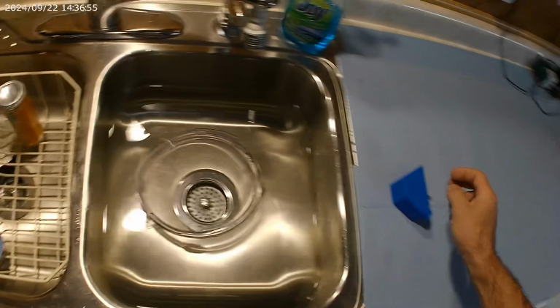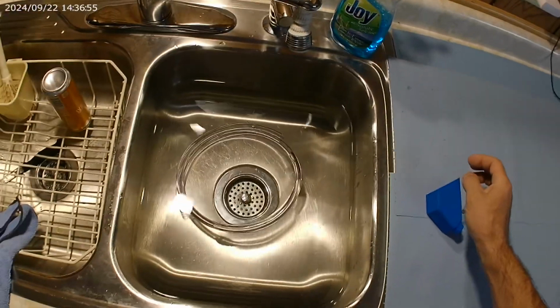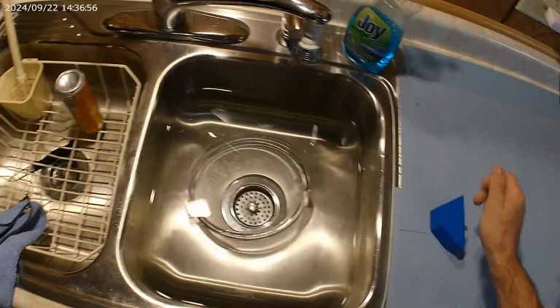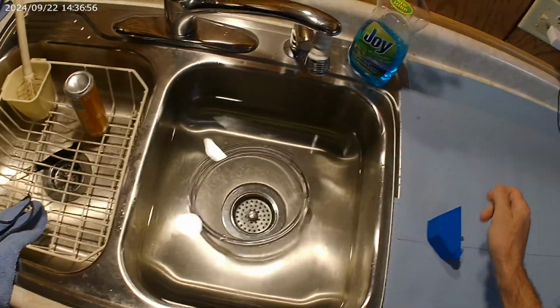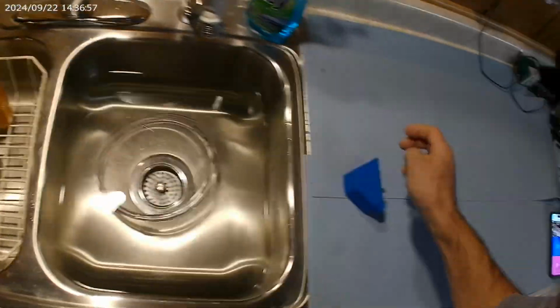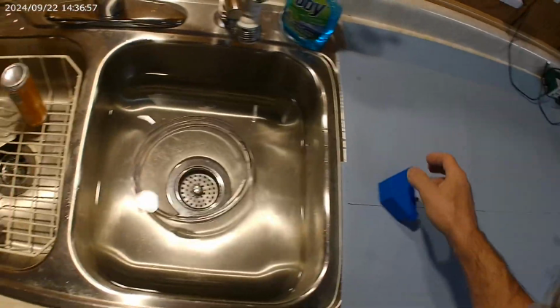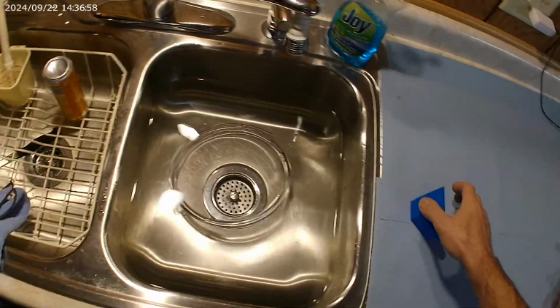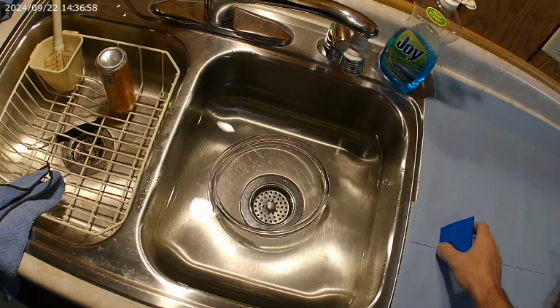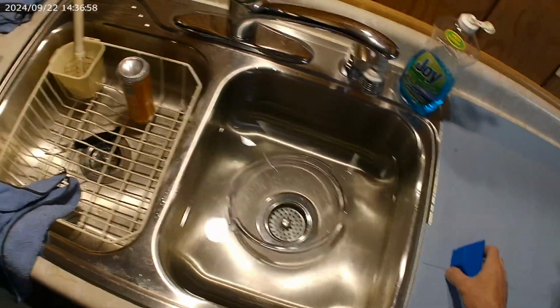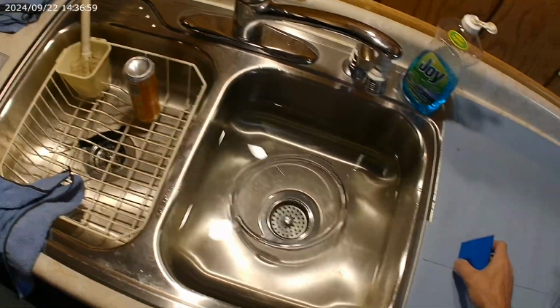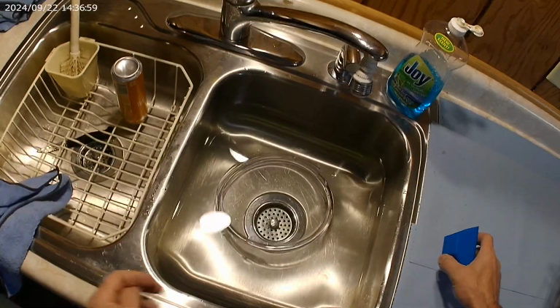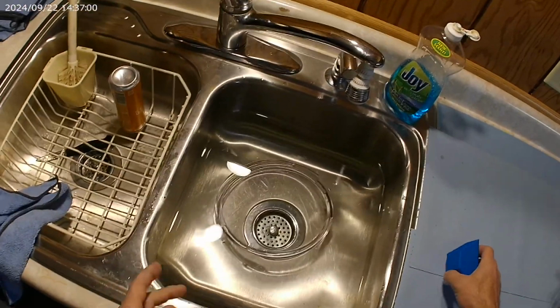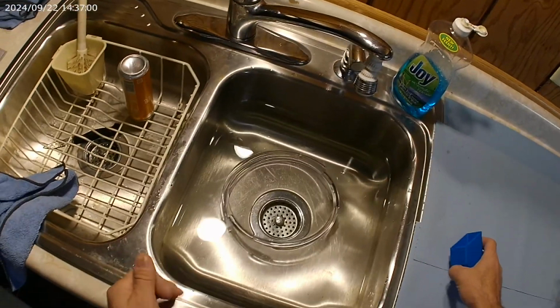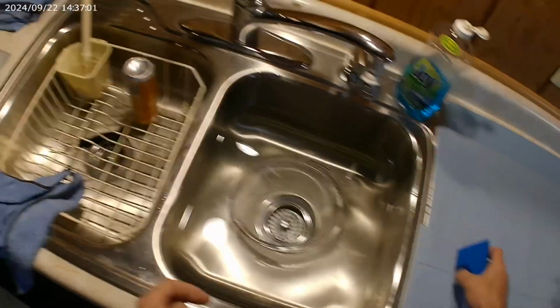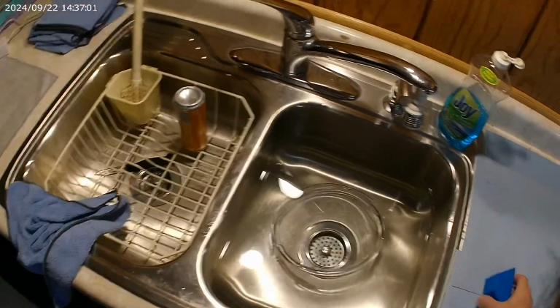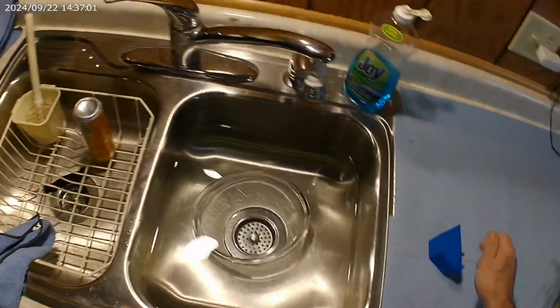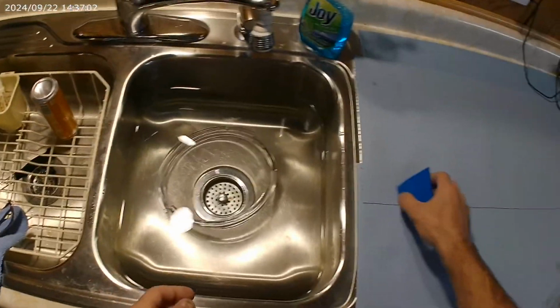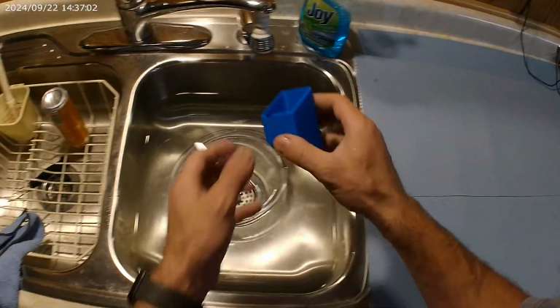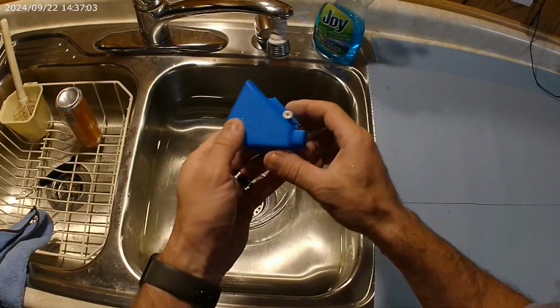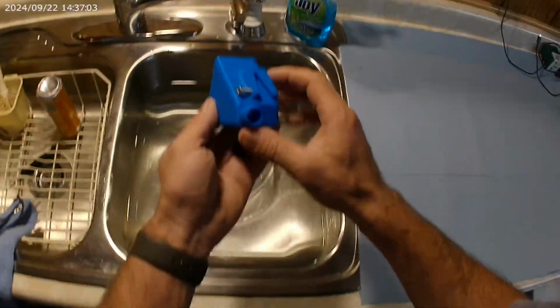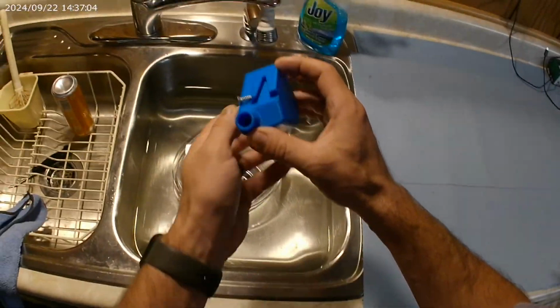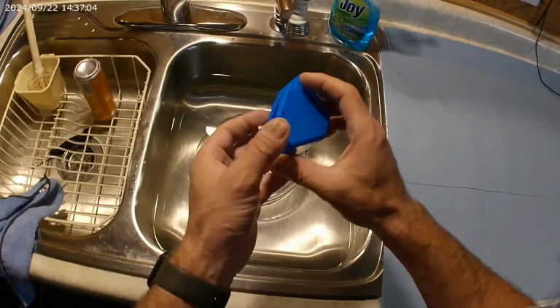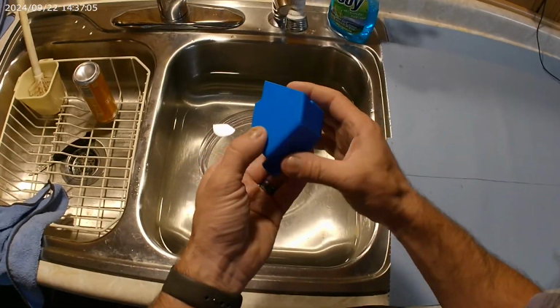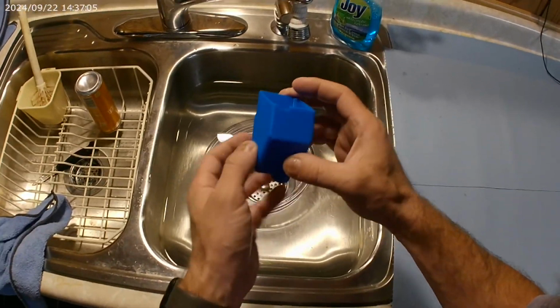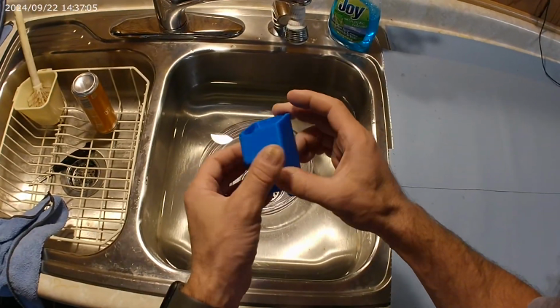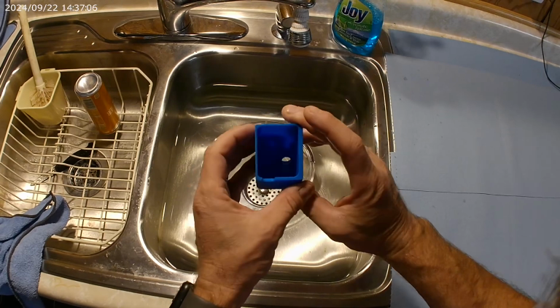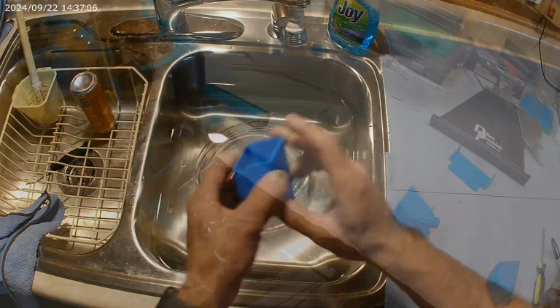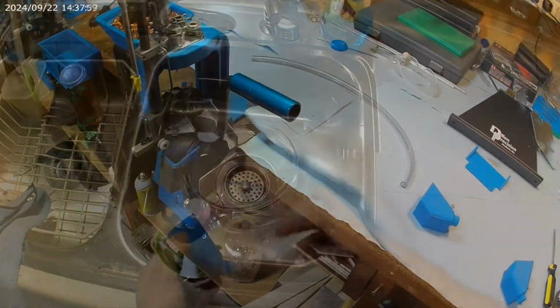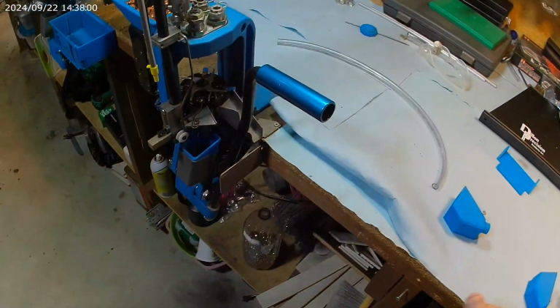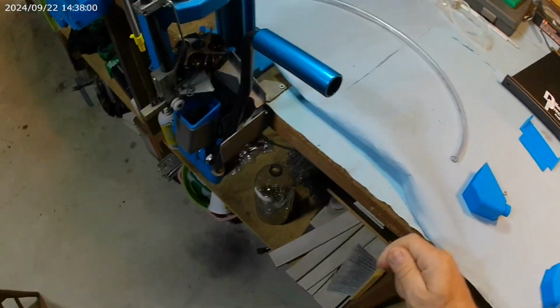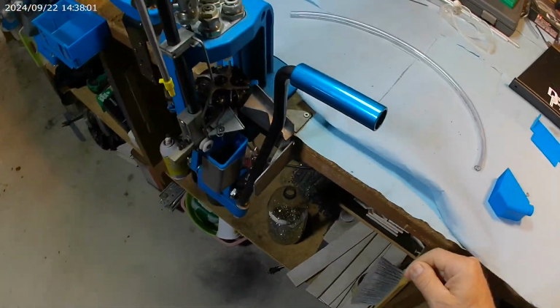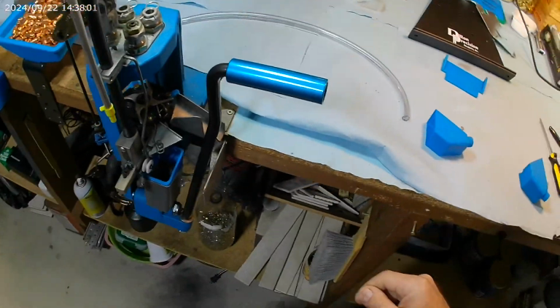Get yourself a two-liter or some kind of container. We're going to go ahead and install it on the press.